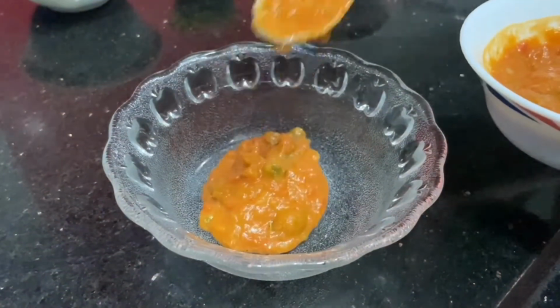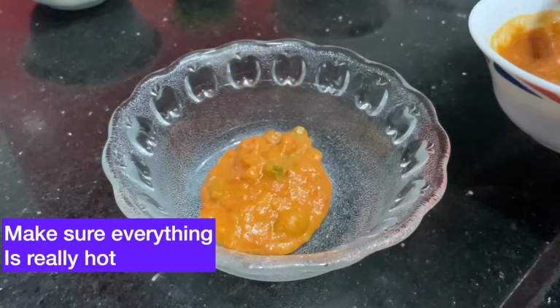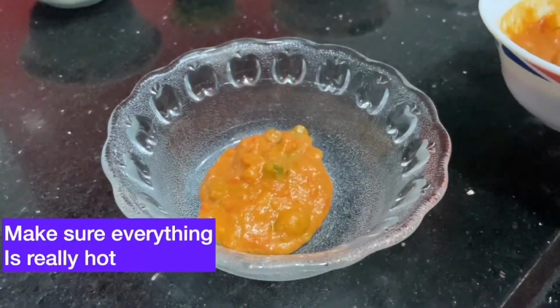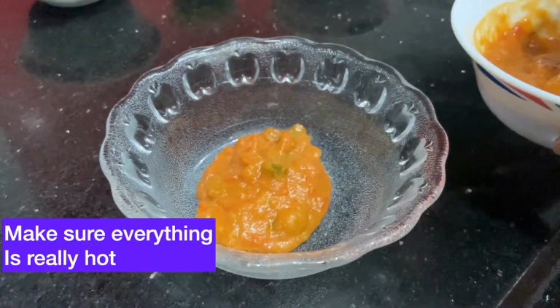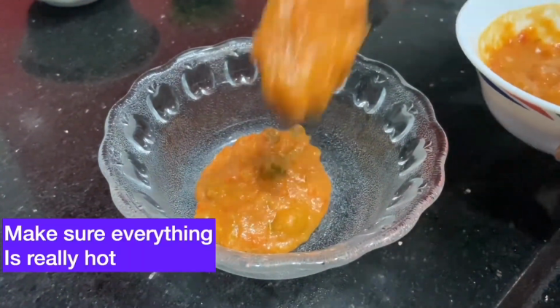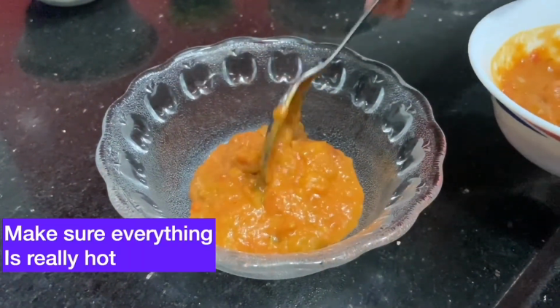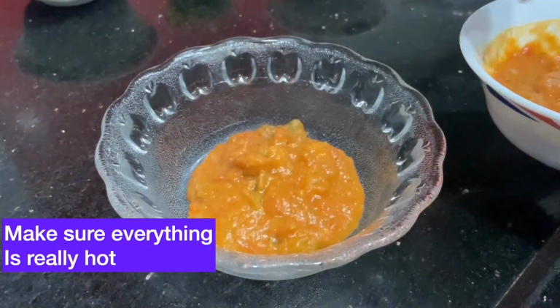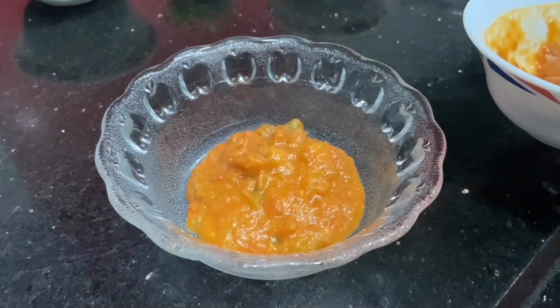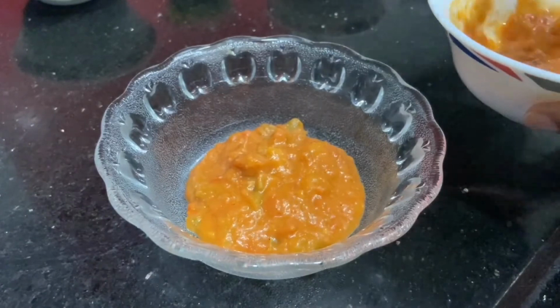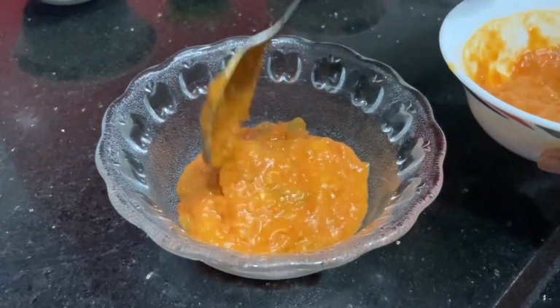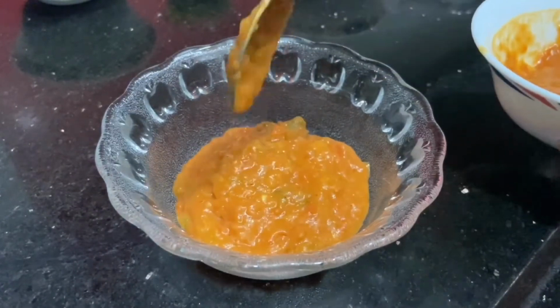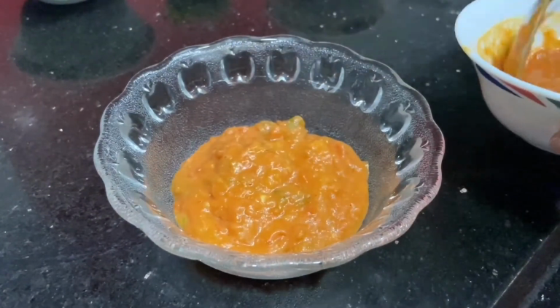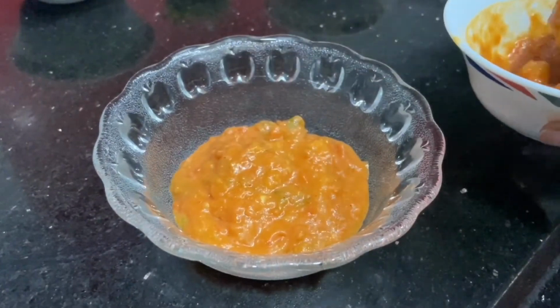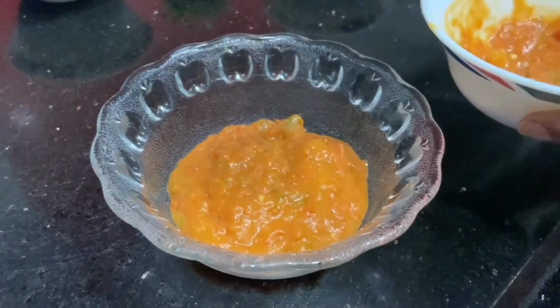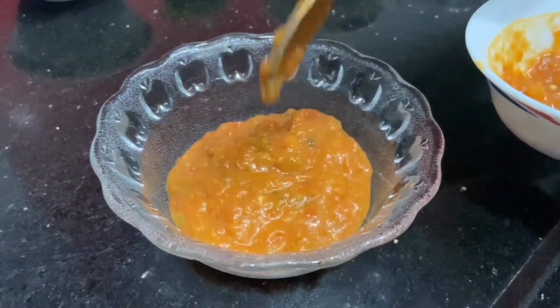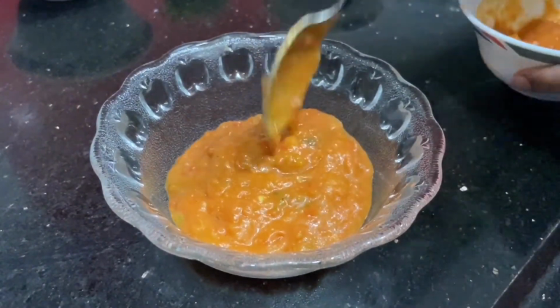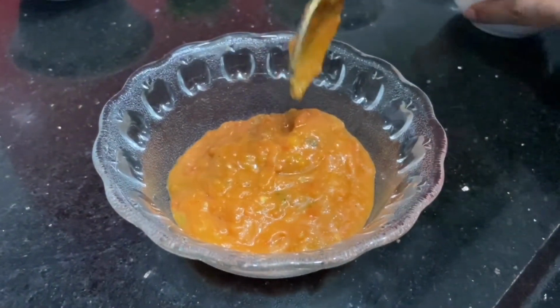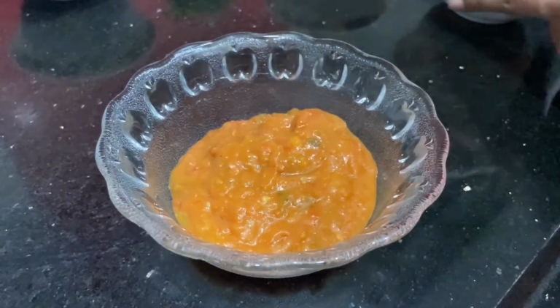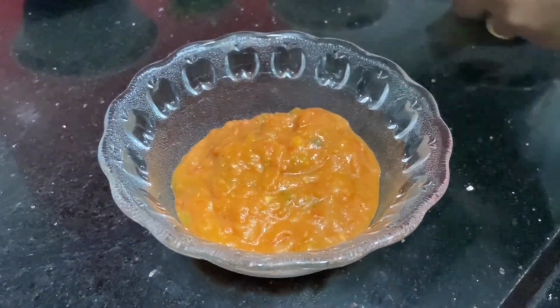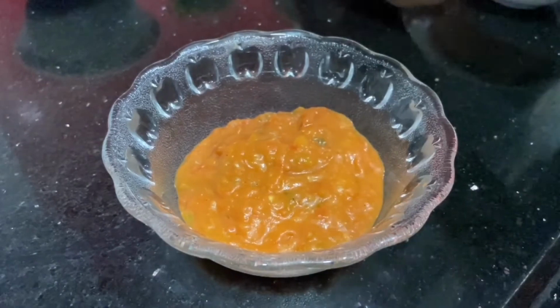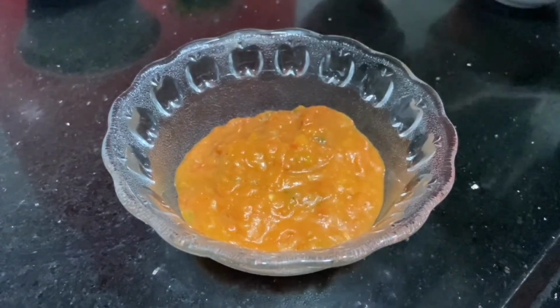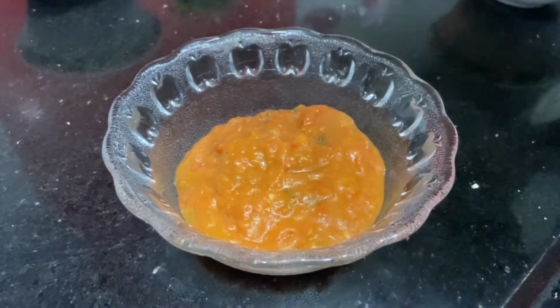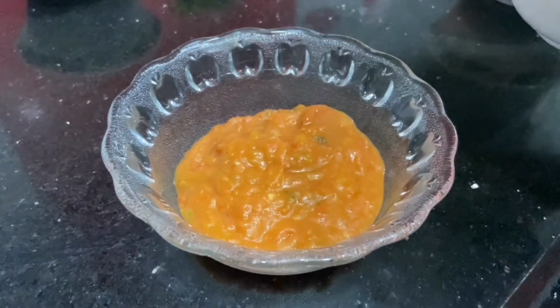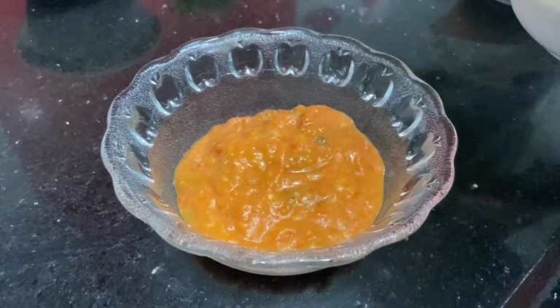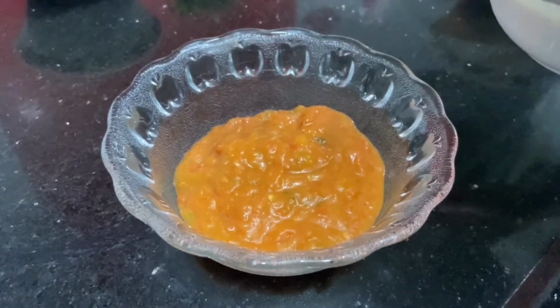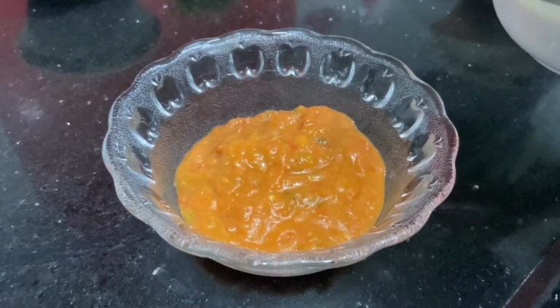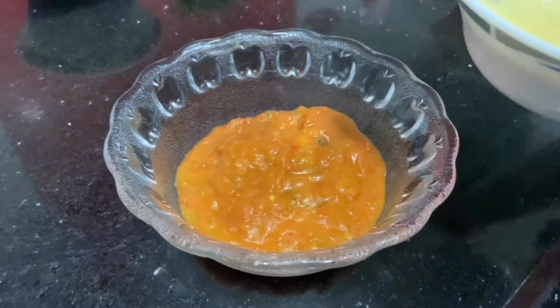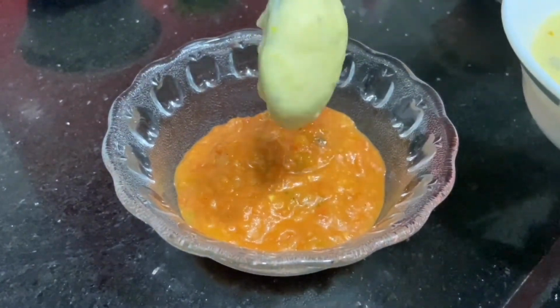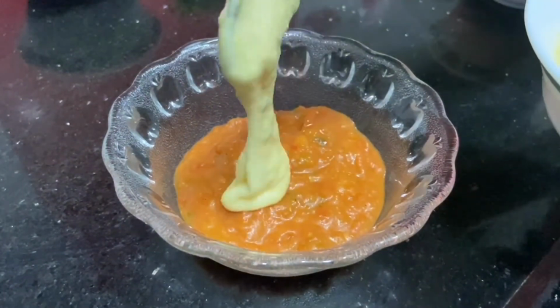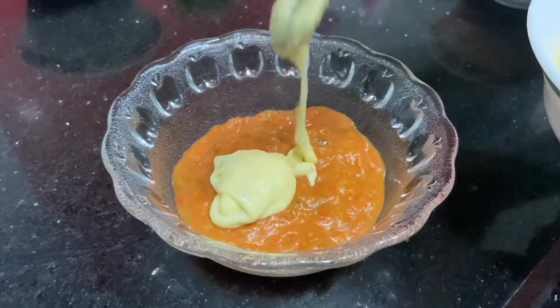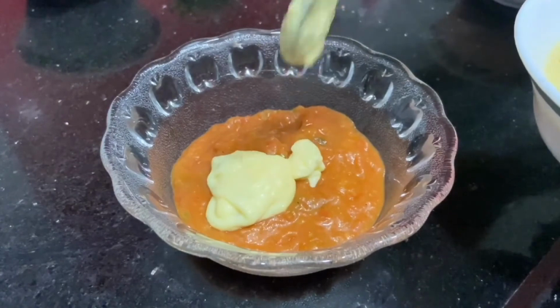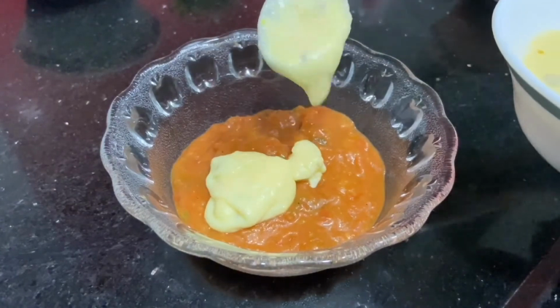Now we'll start with the plating. Take a bowl and firstly put in the leftover bhaji — make sure you heat it properly because everything we serve should be really hot. So the first layer is bhaji. For the second layer, add the cheese sauce we have prepared.